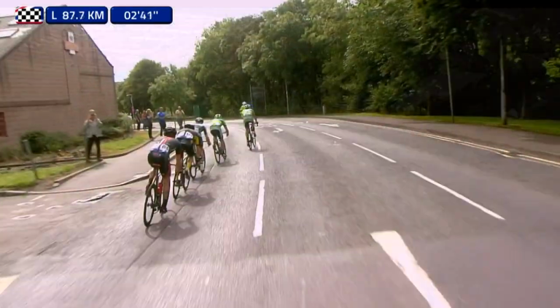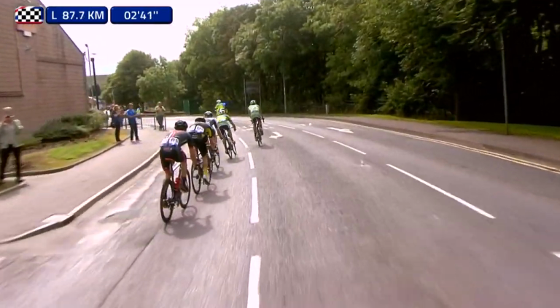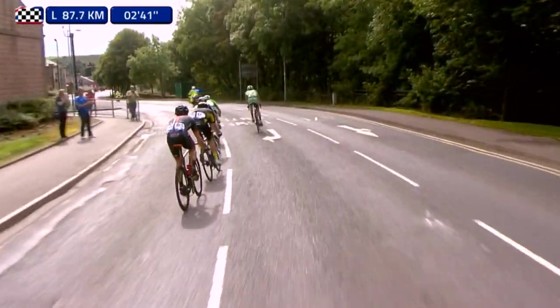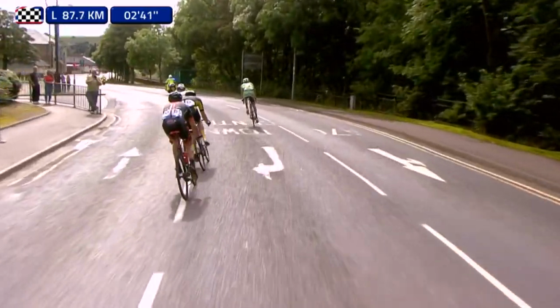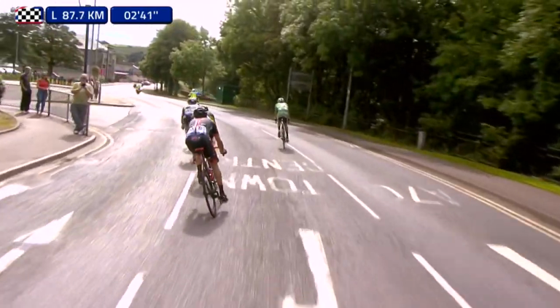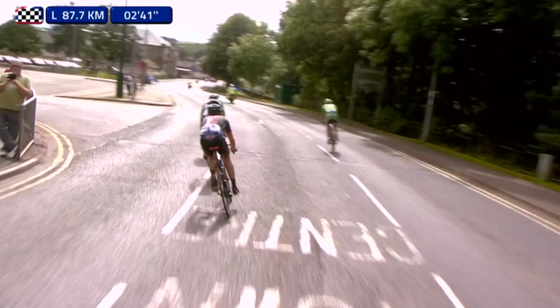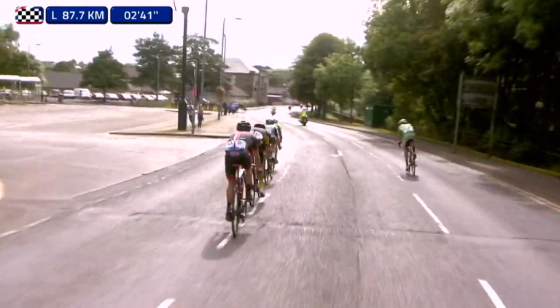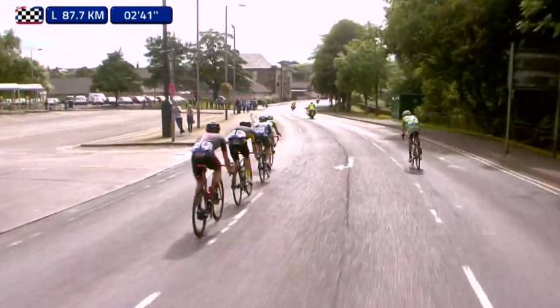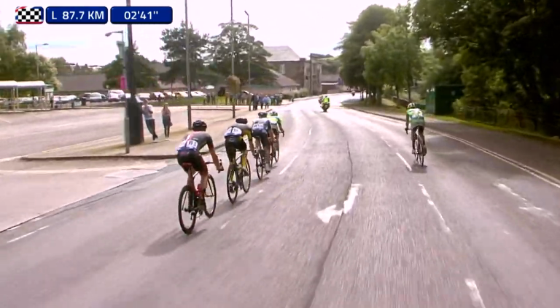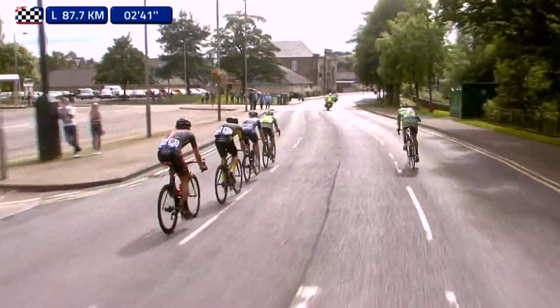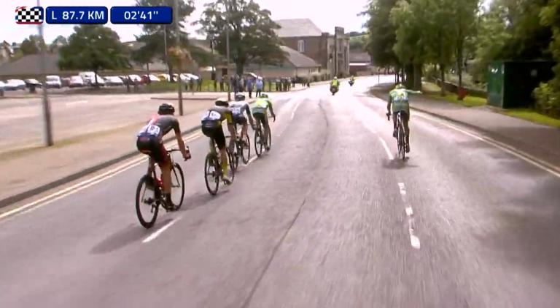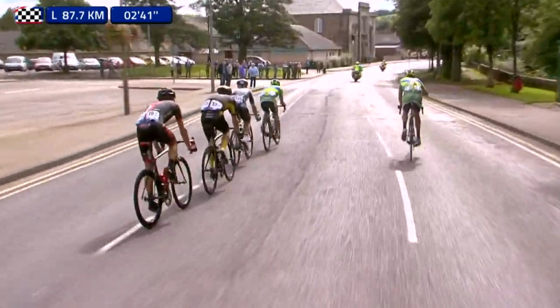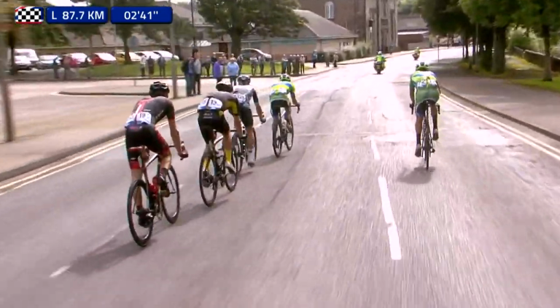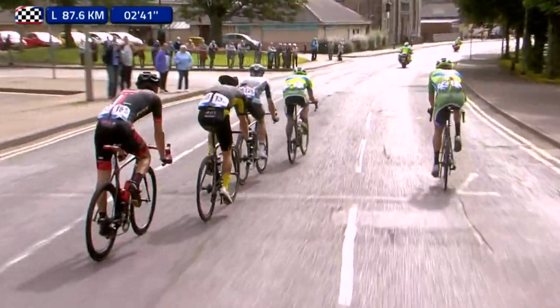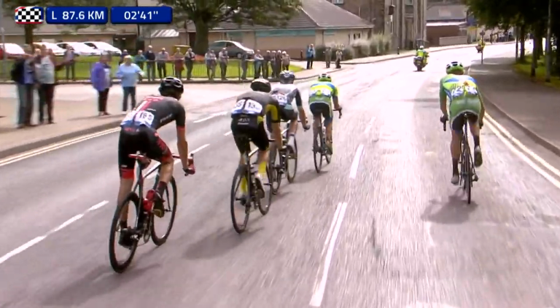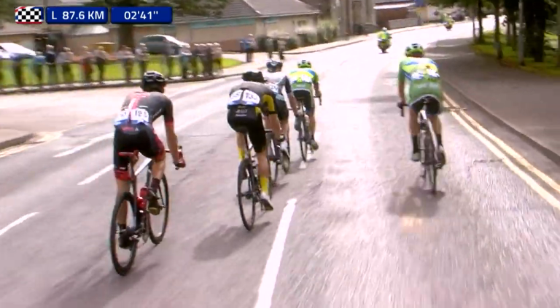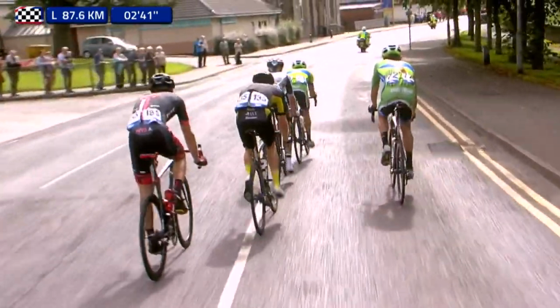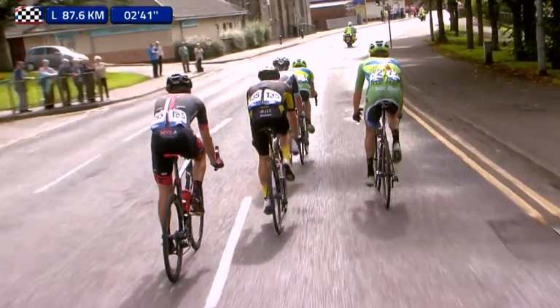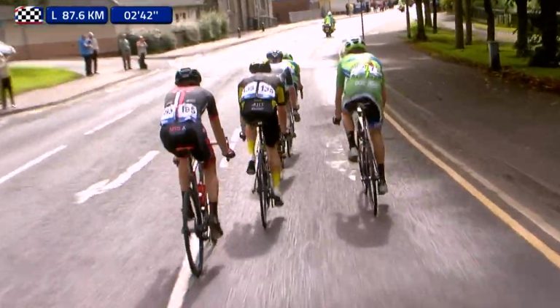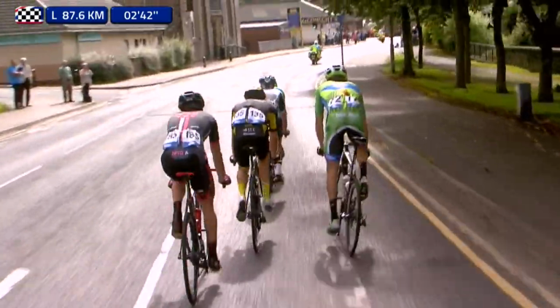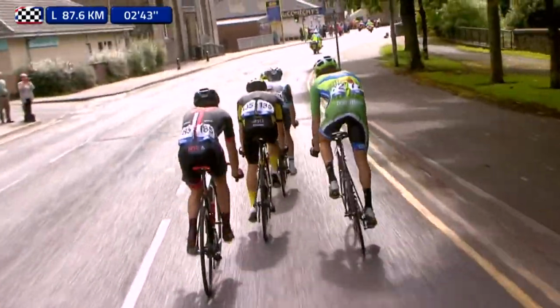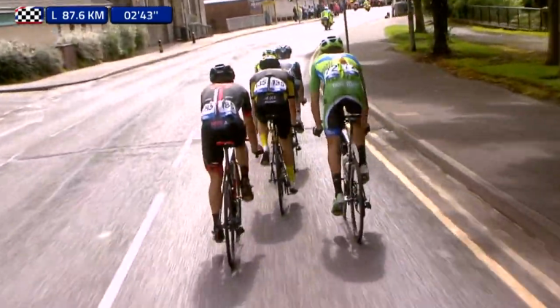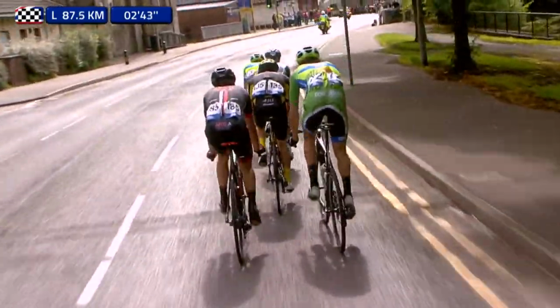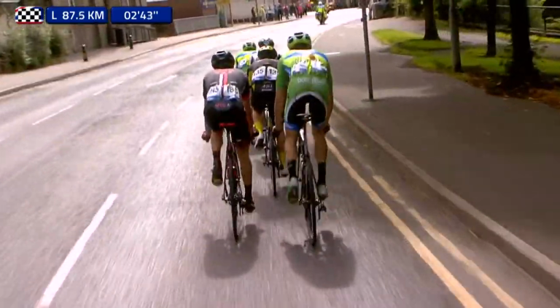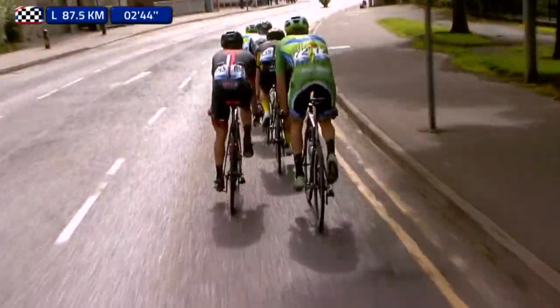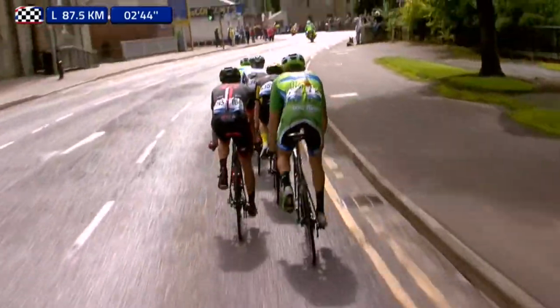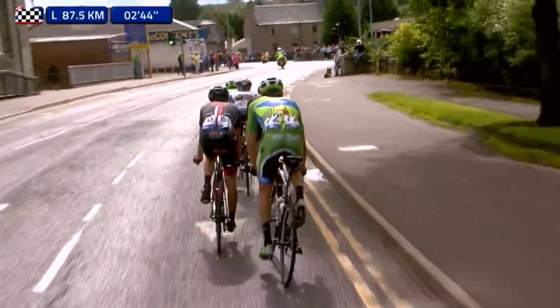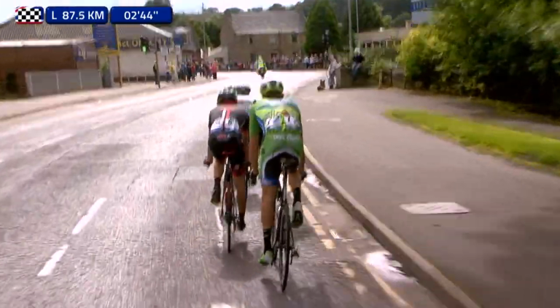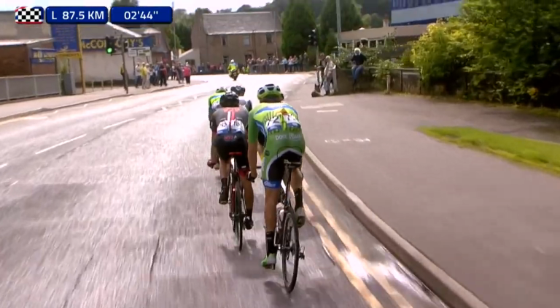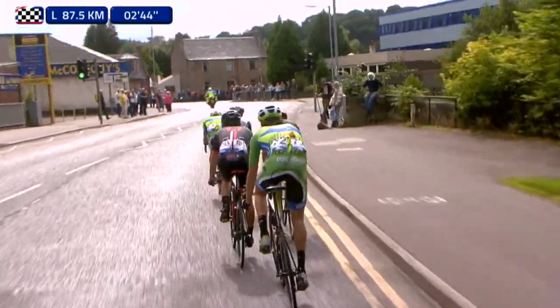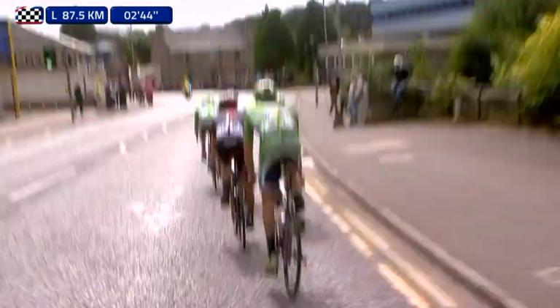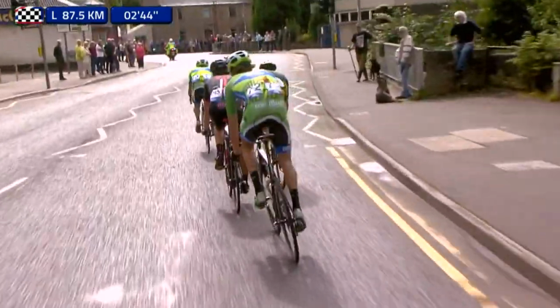Let me just bring you up to speed once again. Both sprints at the moment have been won by Bovenhaus, and he at the moment is the current leader, and that's him right at the back.